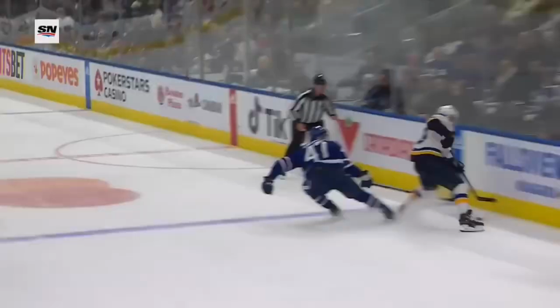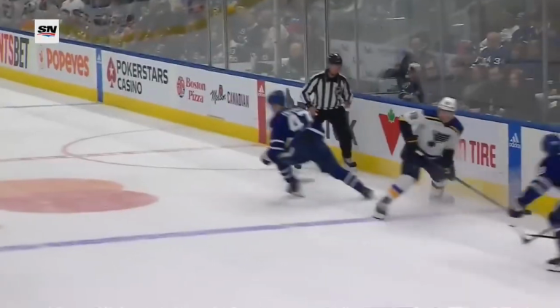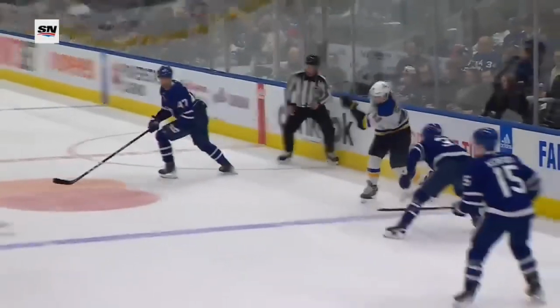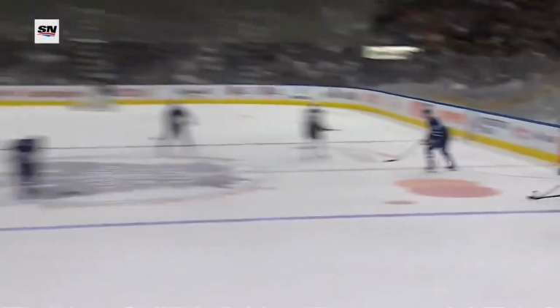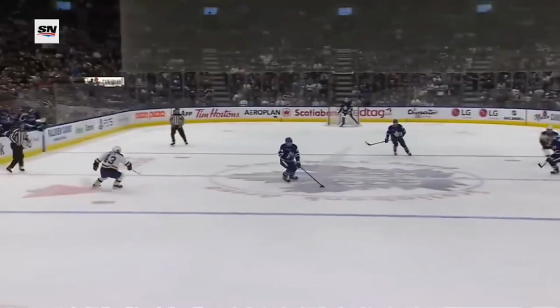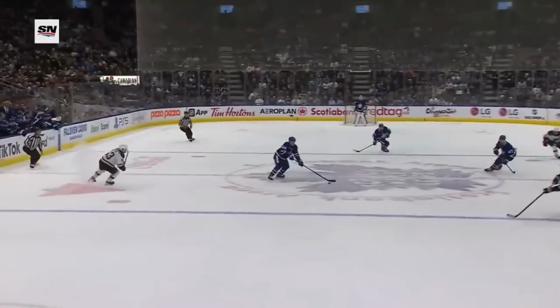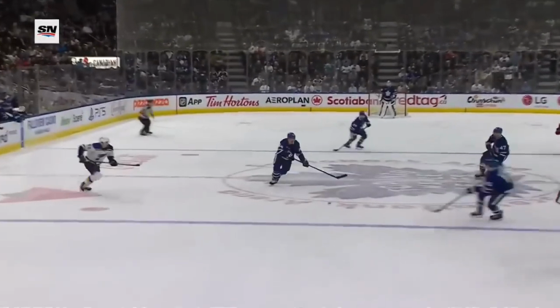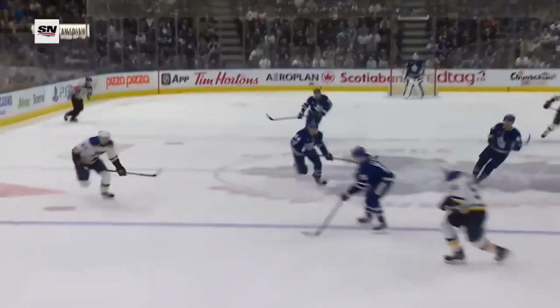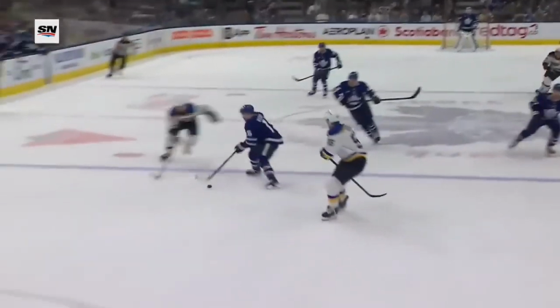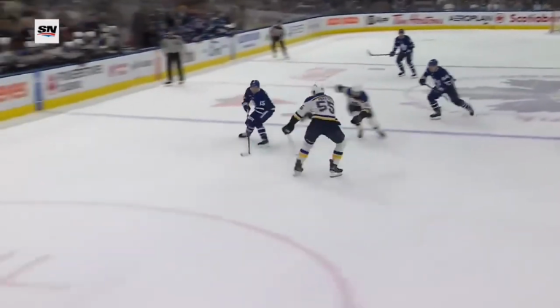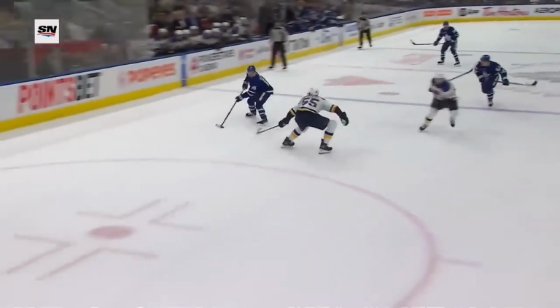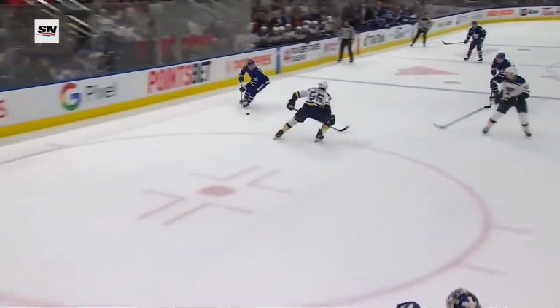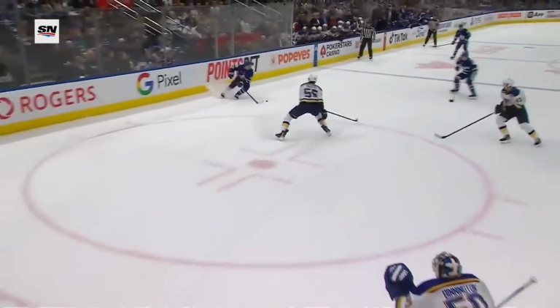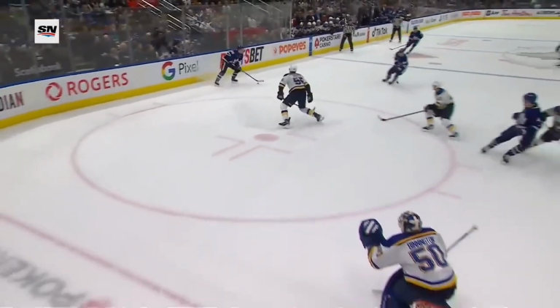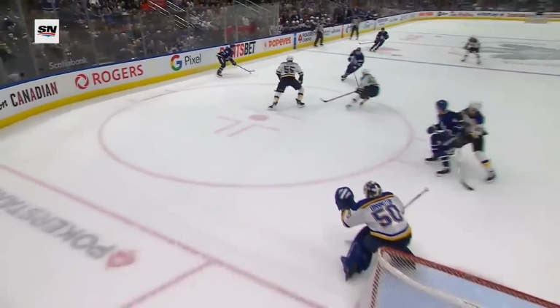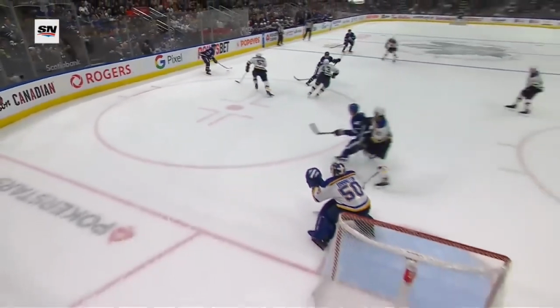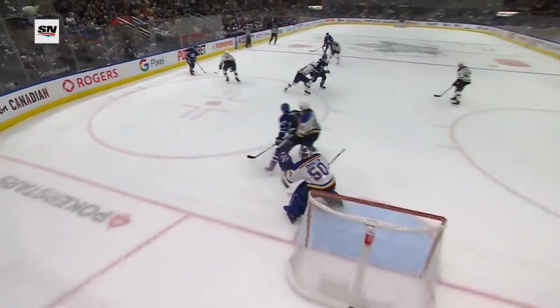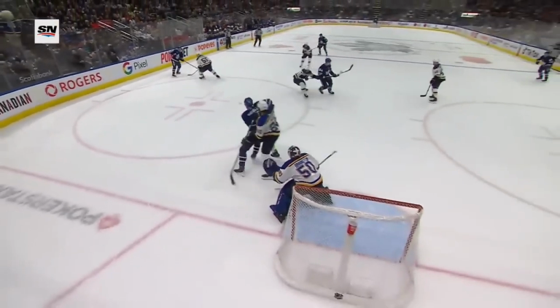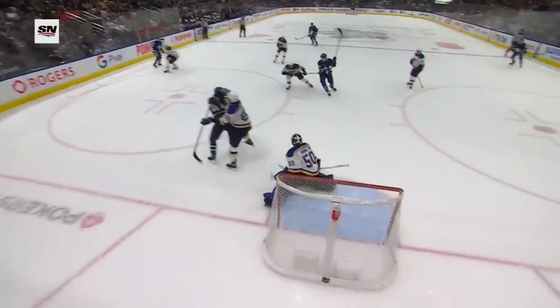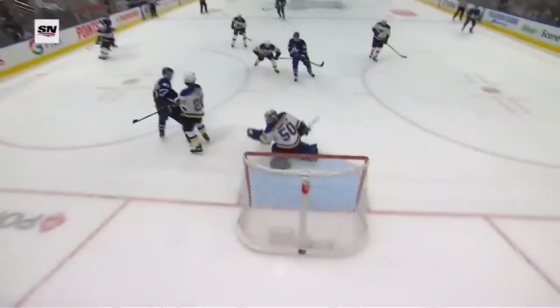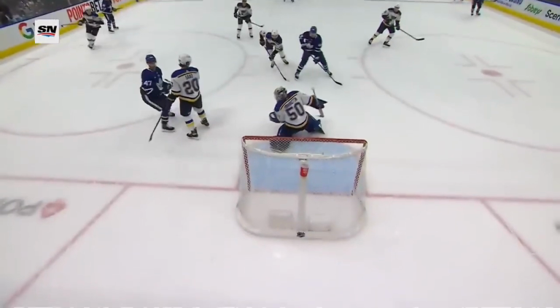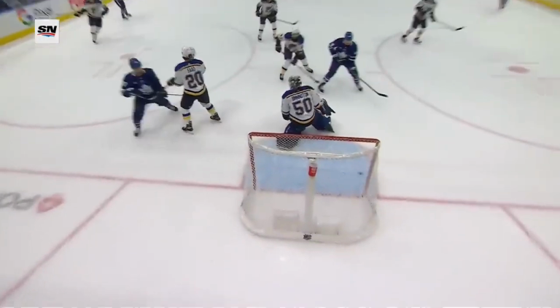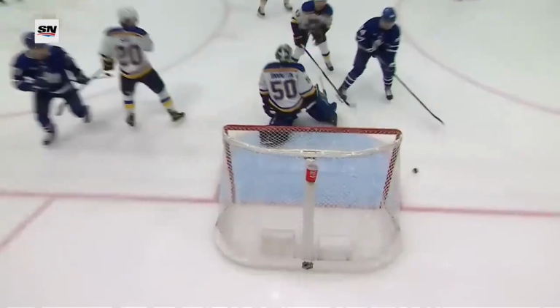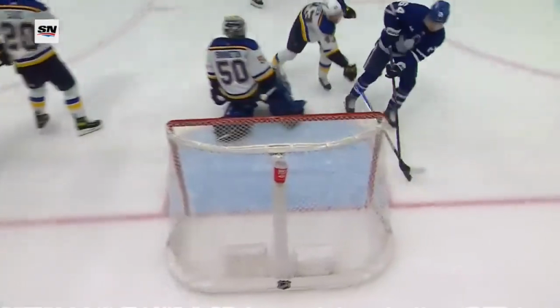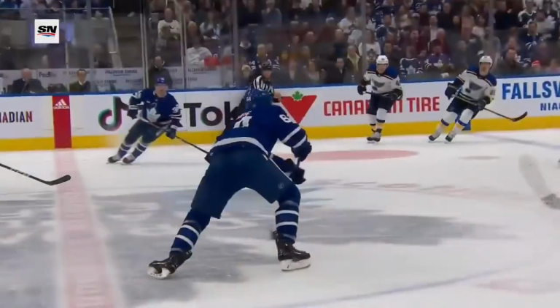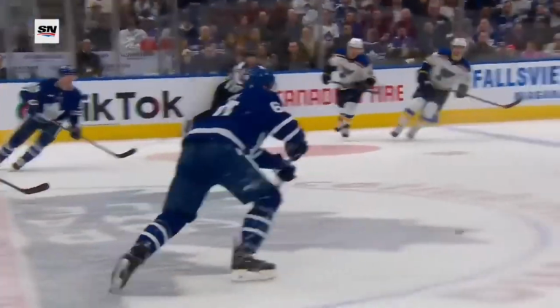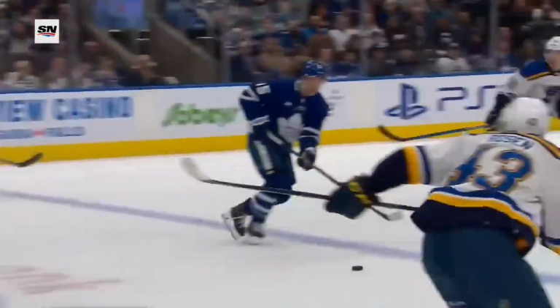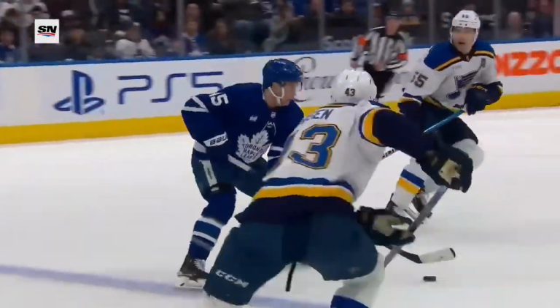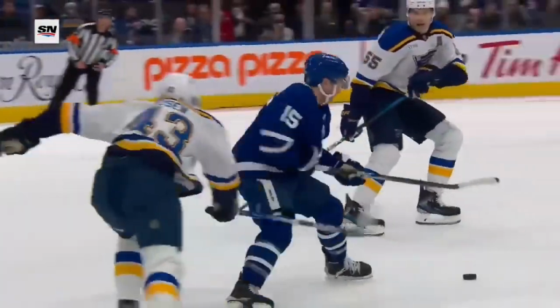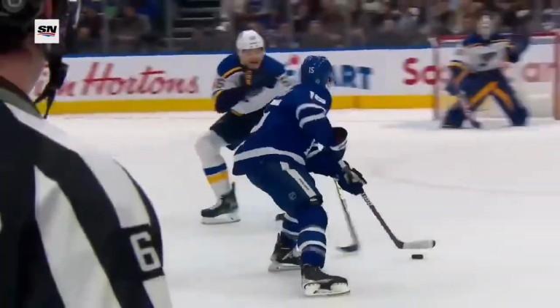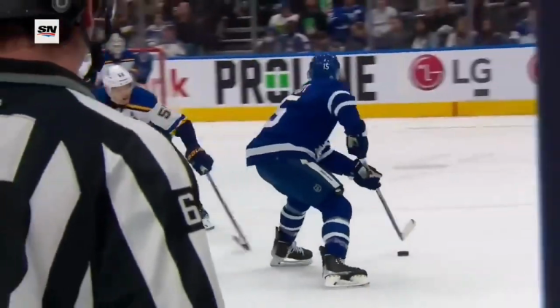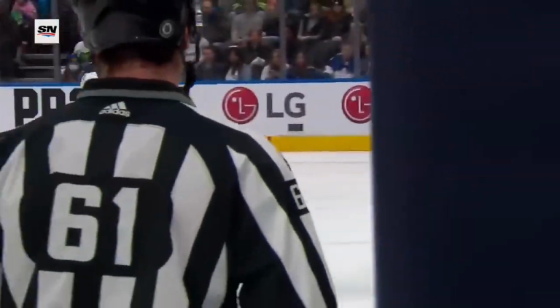He does a nice job. The turnover in the neutral zone creates the chance, but look at Kerfoot's thinking — where can I pass this thing? And at the last second, instead of passing, just an excellent tip by Engvall. Saad was behind him, wasn't able to take care of his stick.